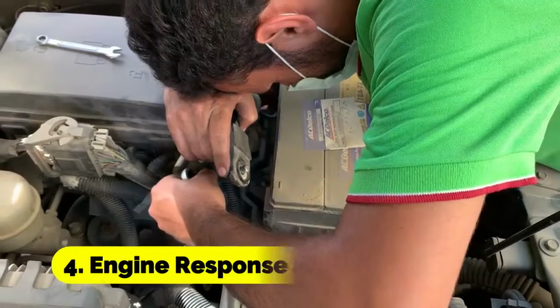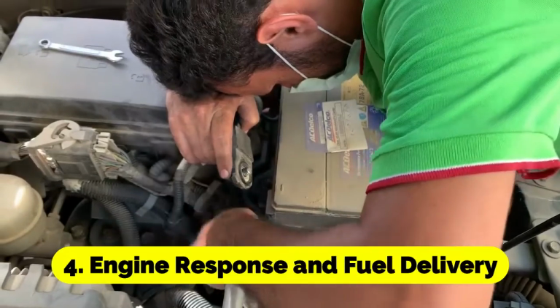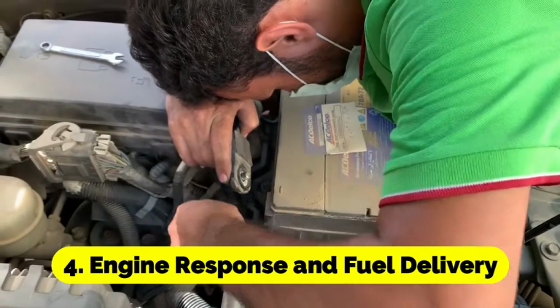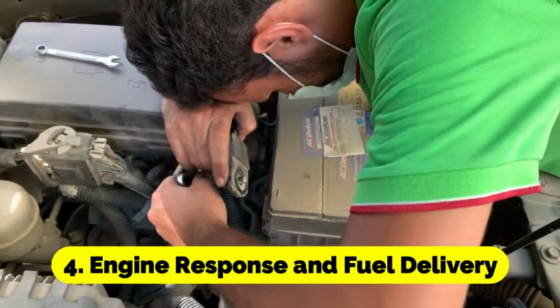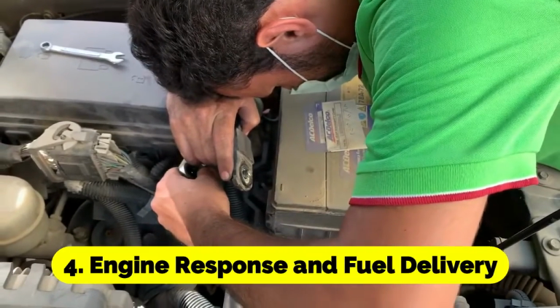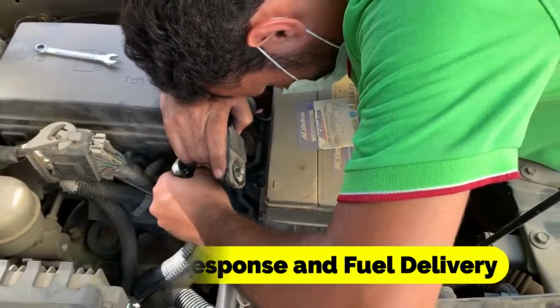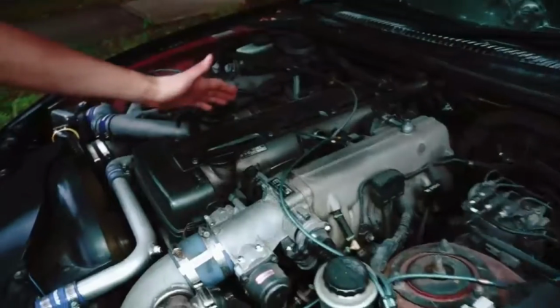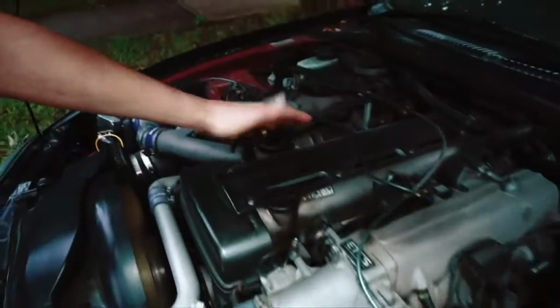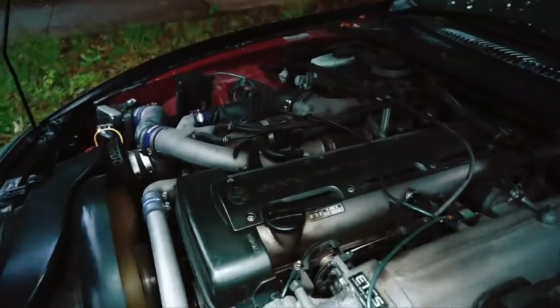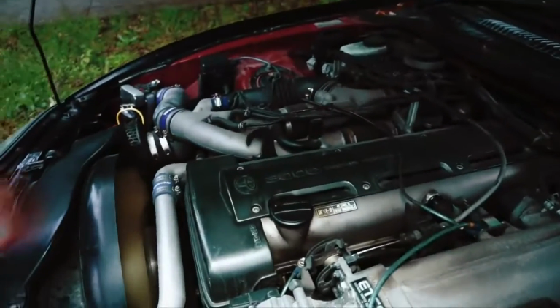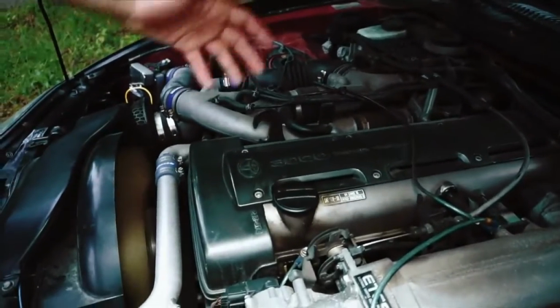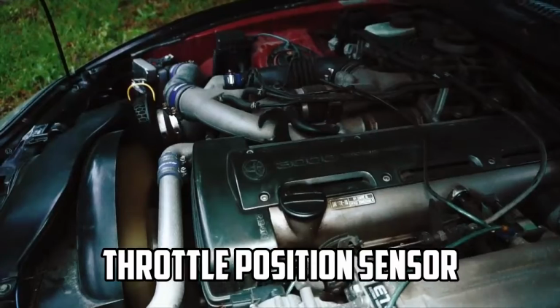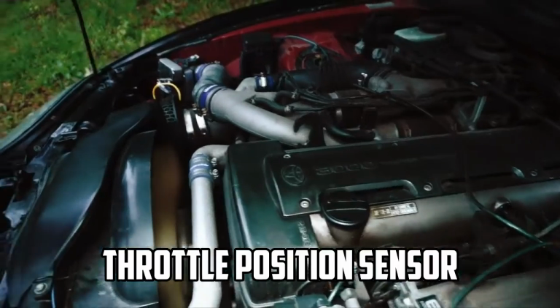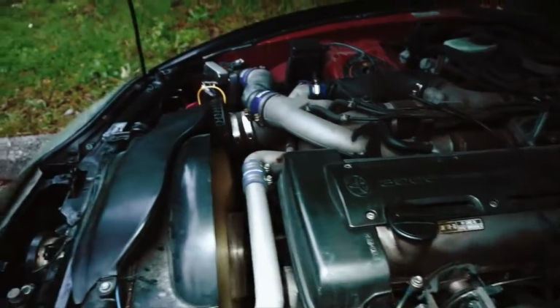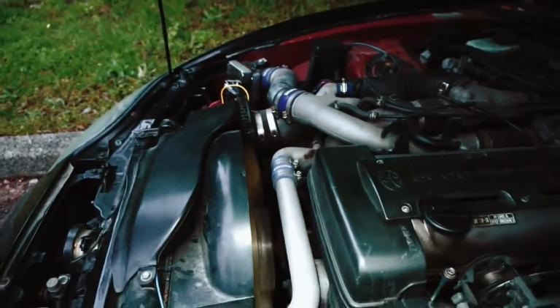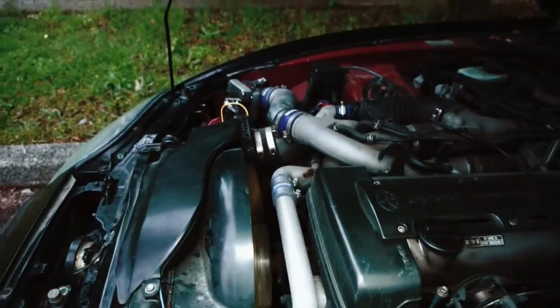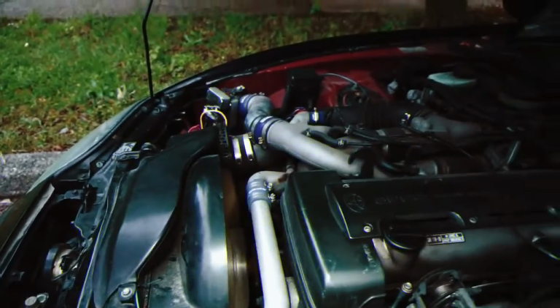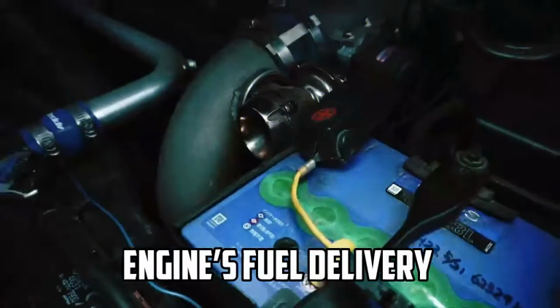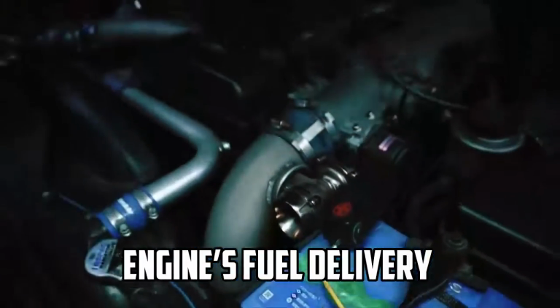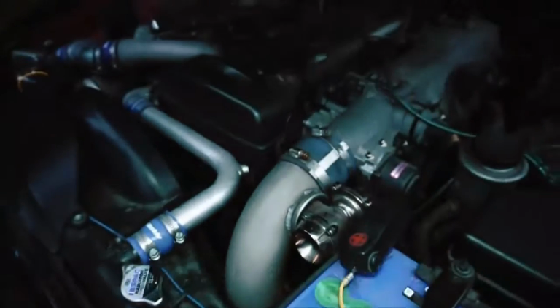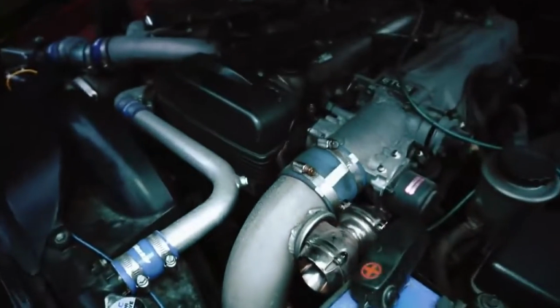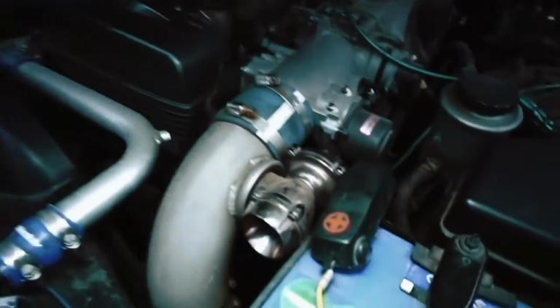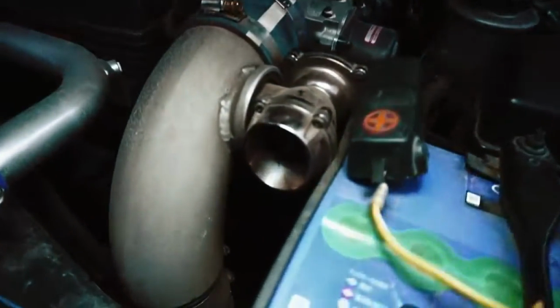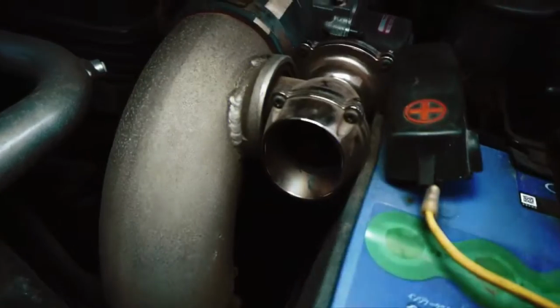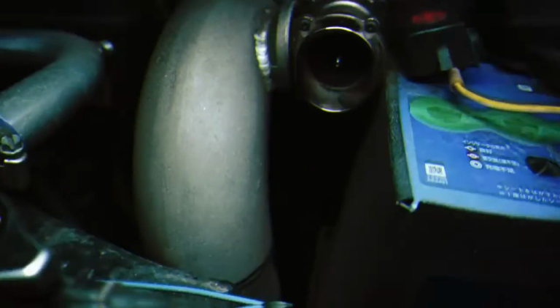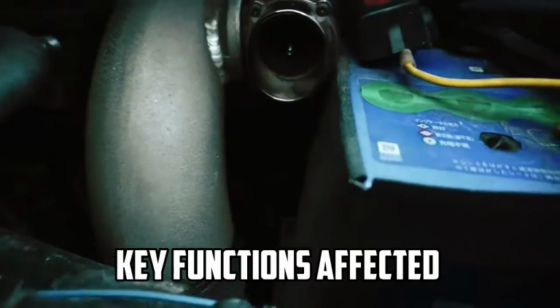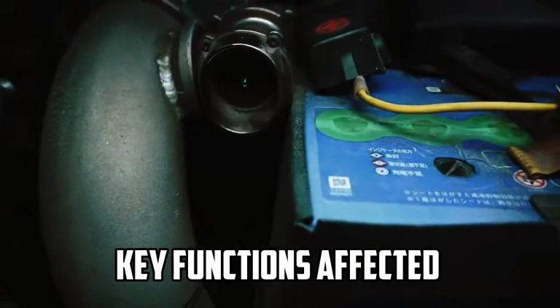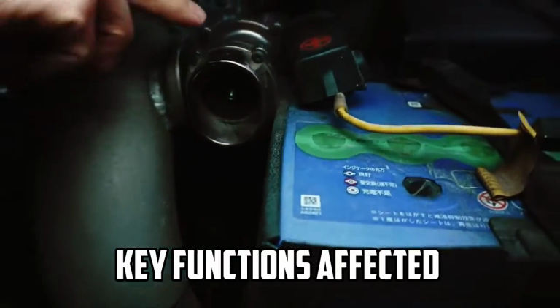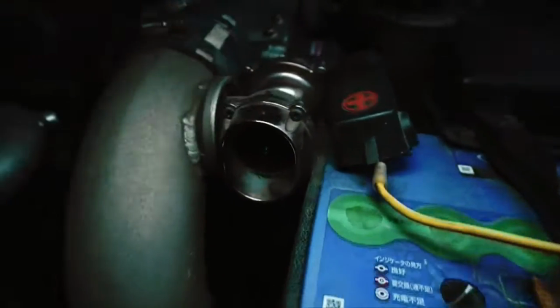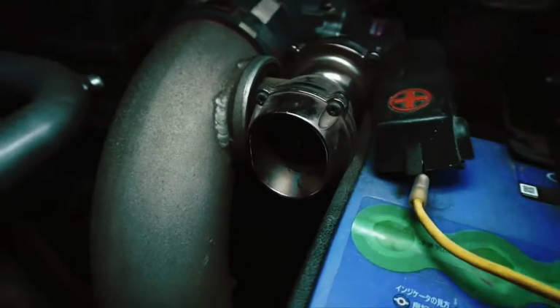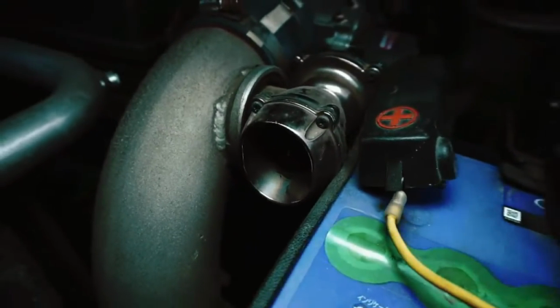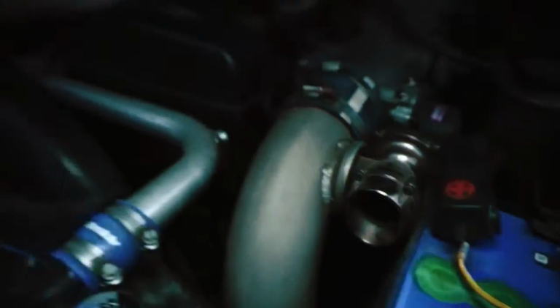Engine Response and Fuel Delivery: Based on the data received from the throttle position sensor, the ECU adjusts the engine's fuel delivery and ignition timing.